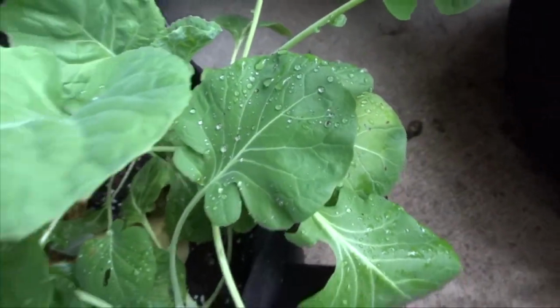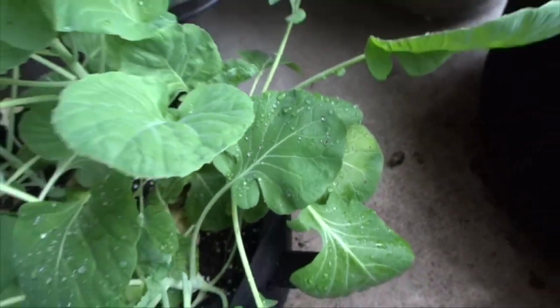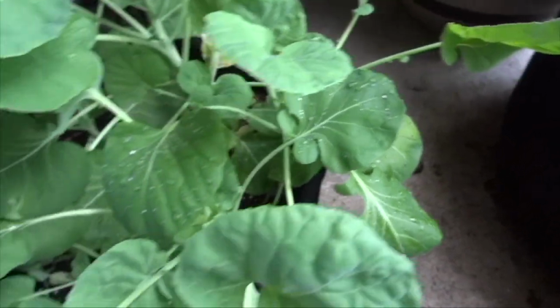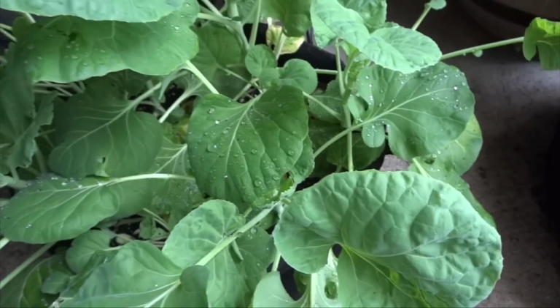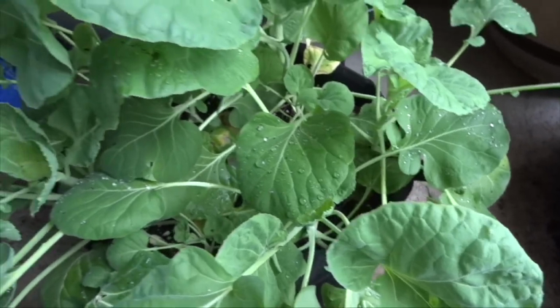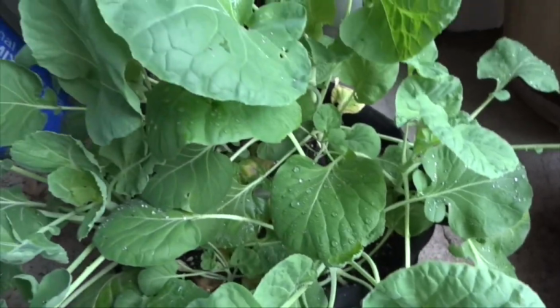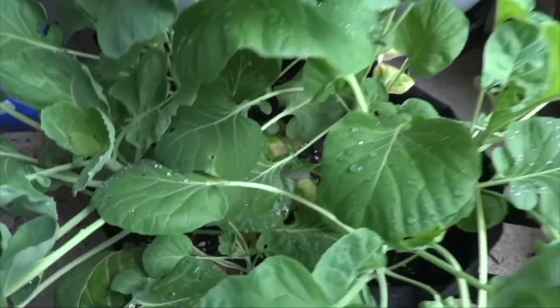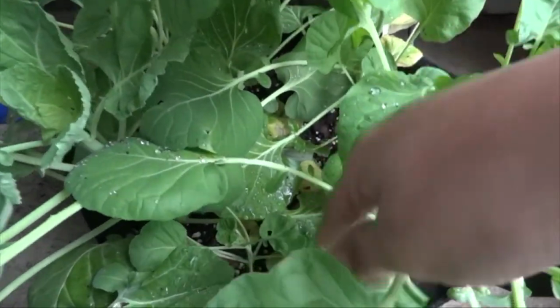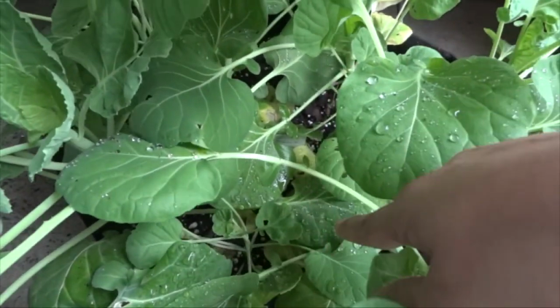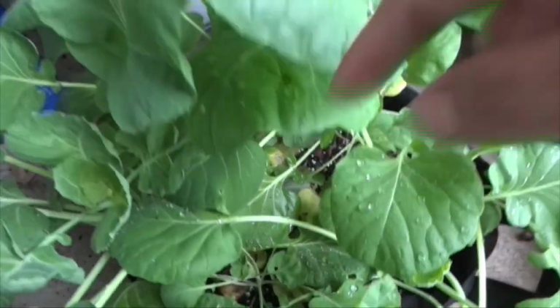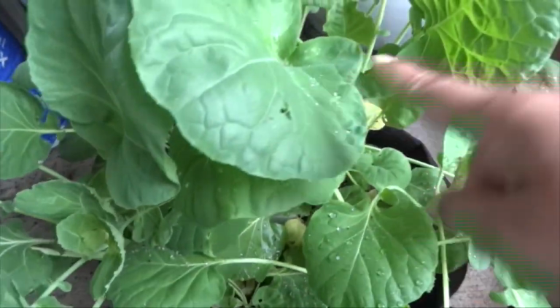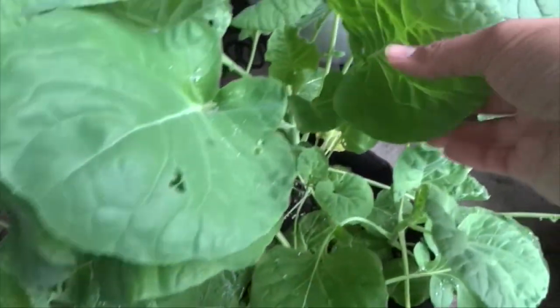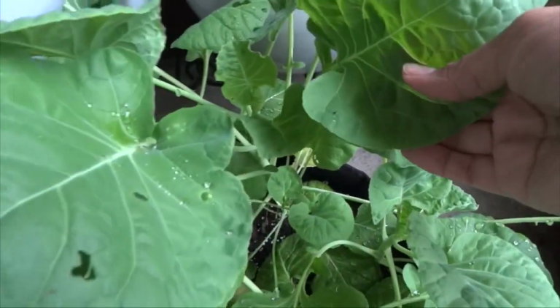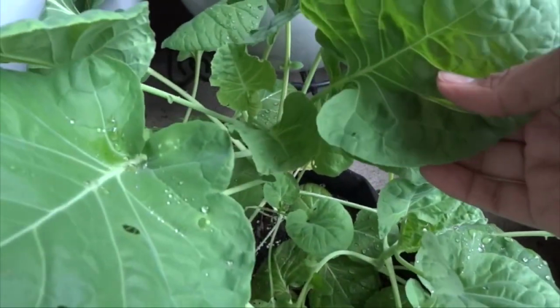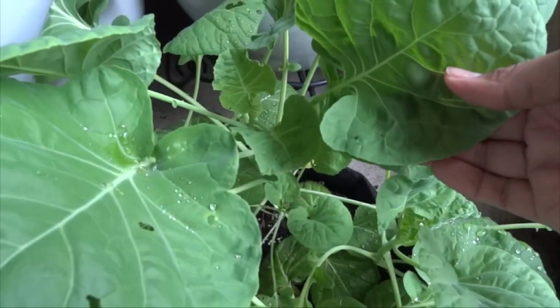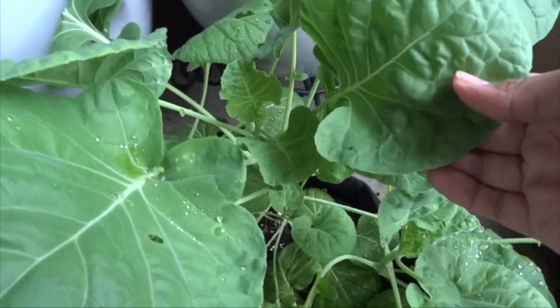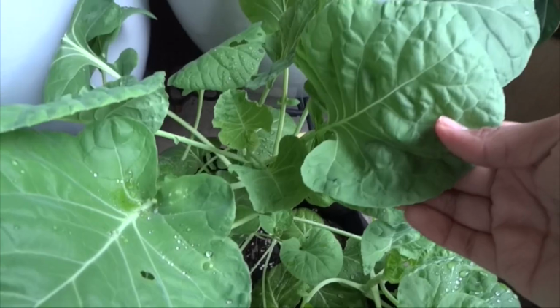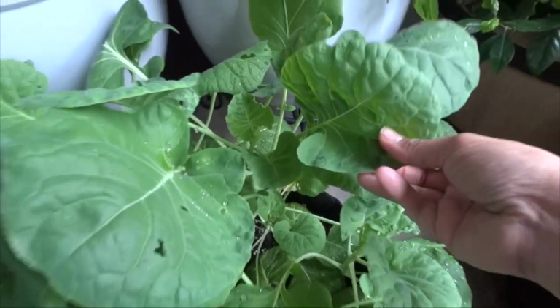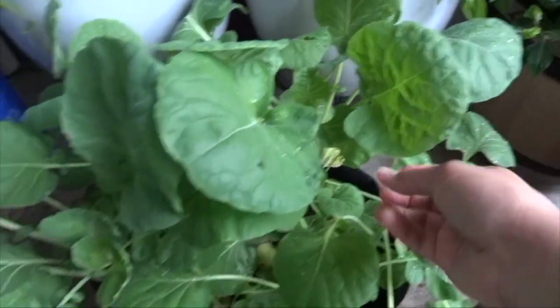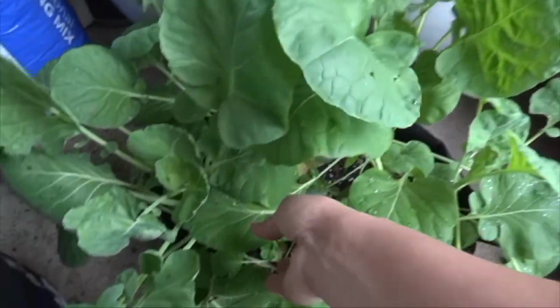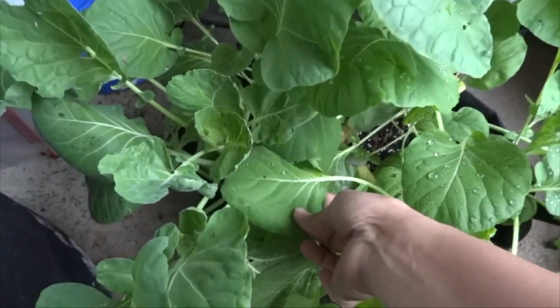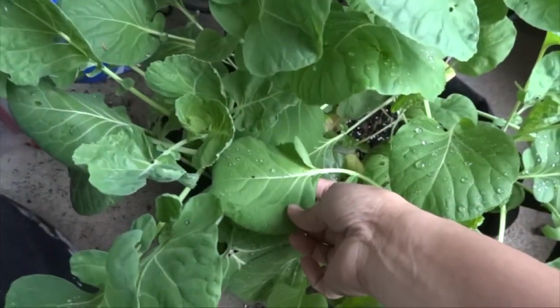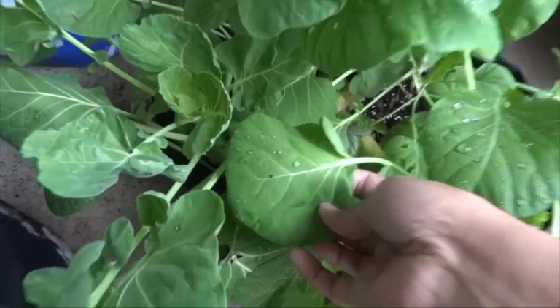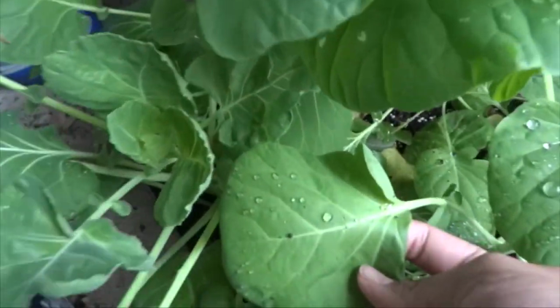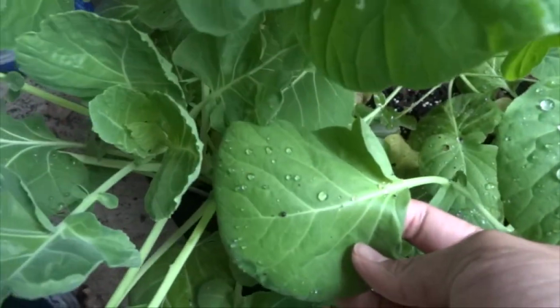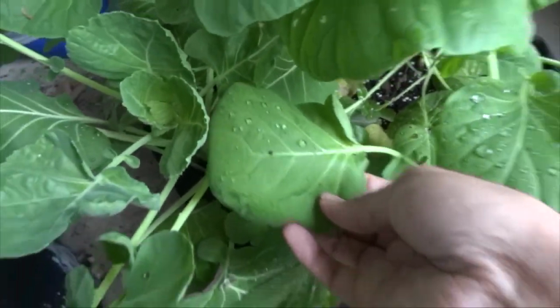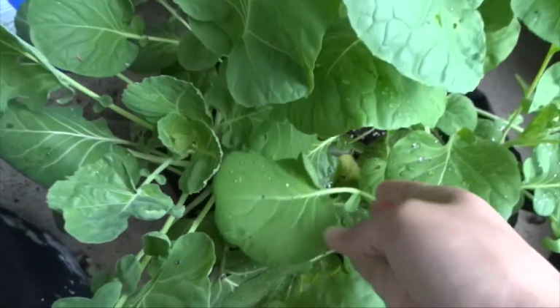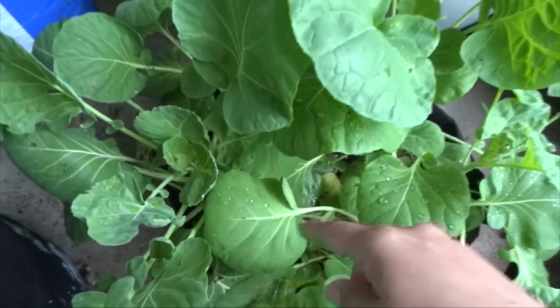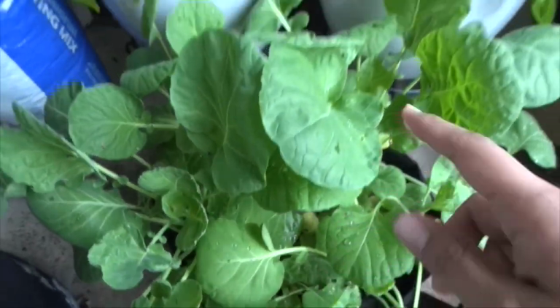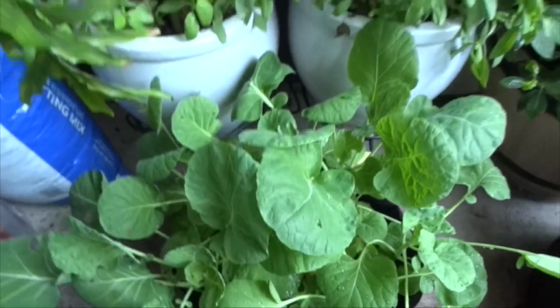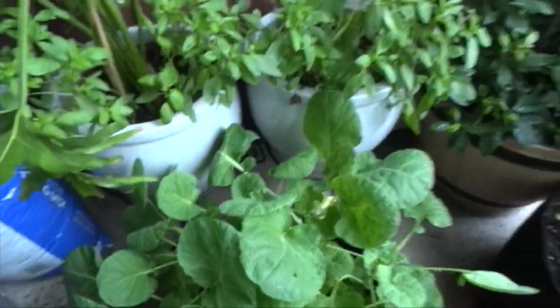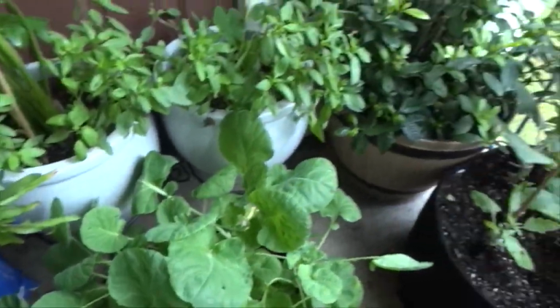That was some serious storm — you can see all that dirt has come up to the top leaves, so it was a pretty heavy storm that was out here last night.